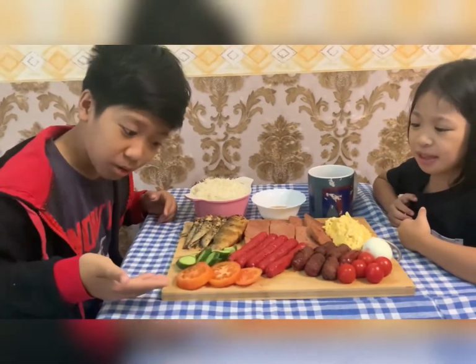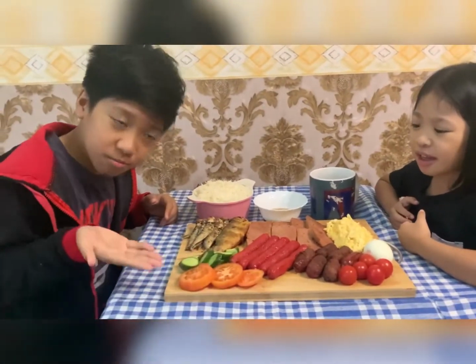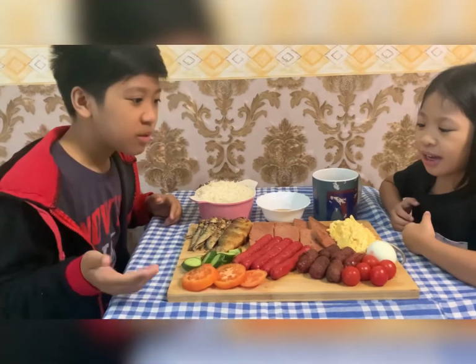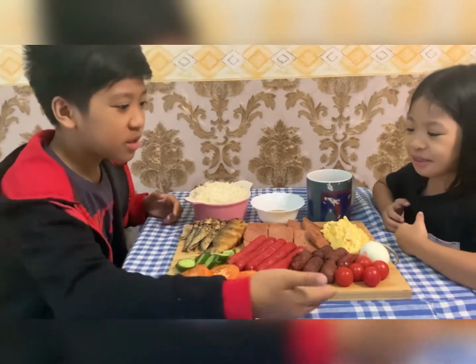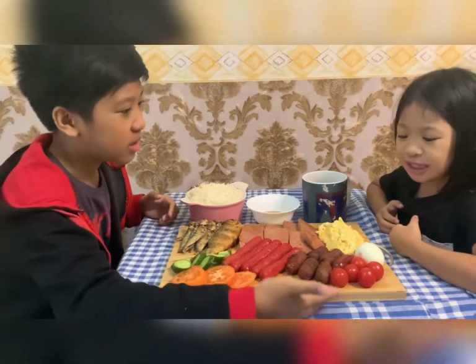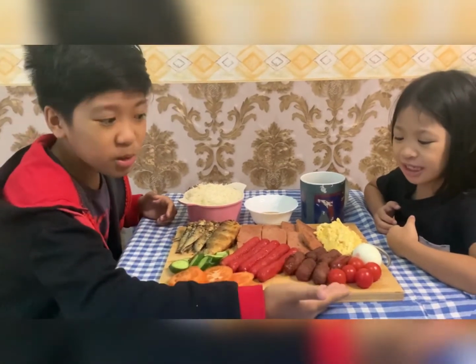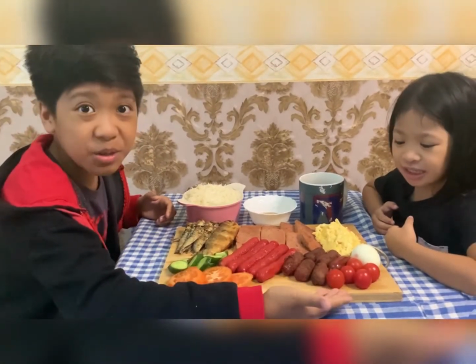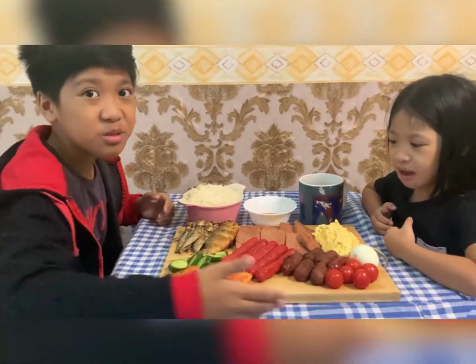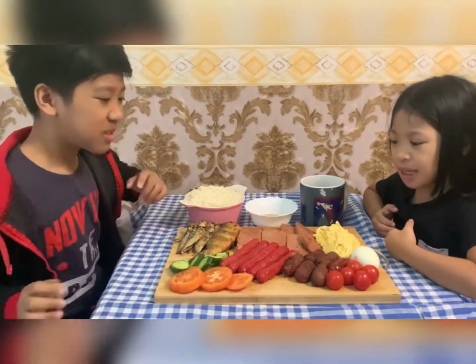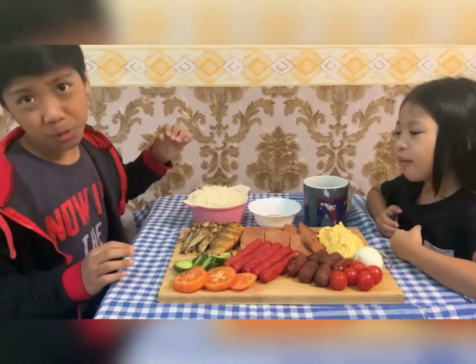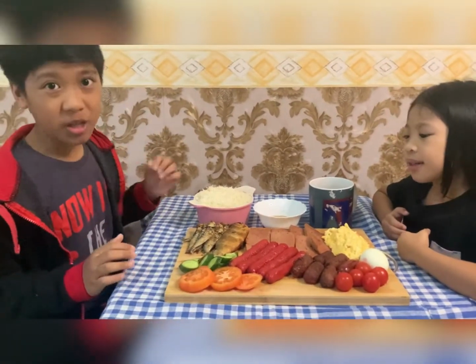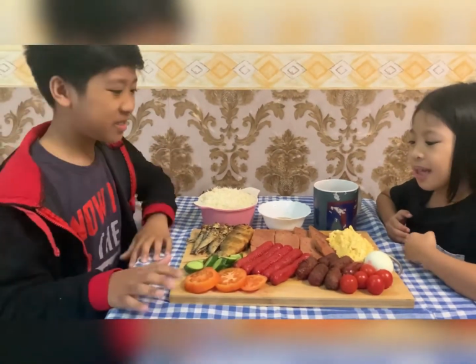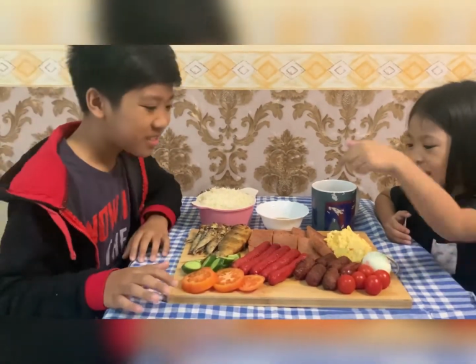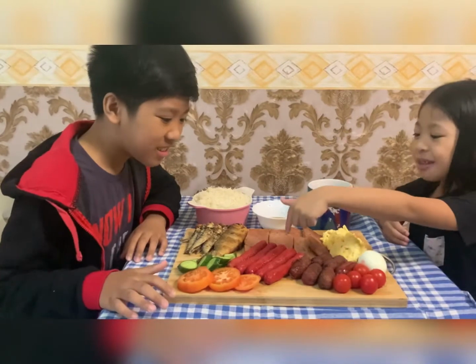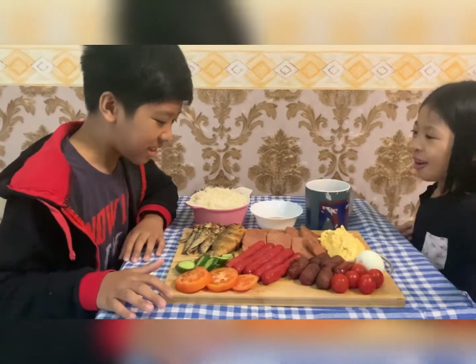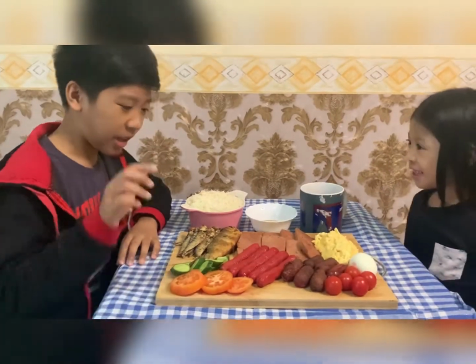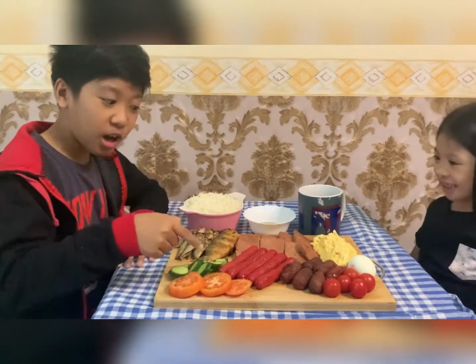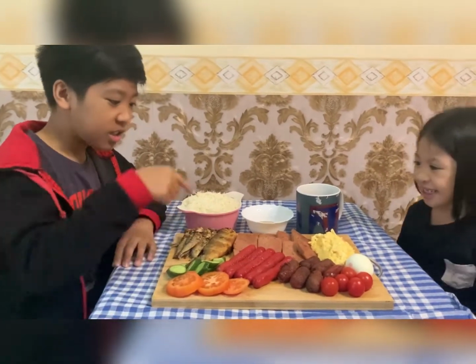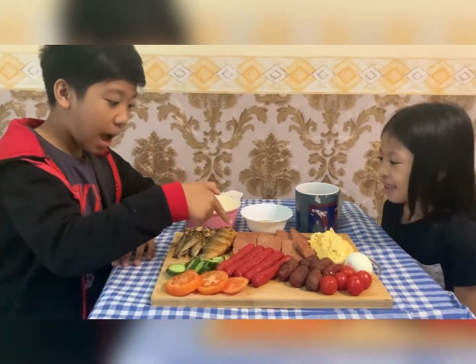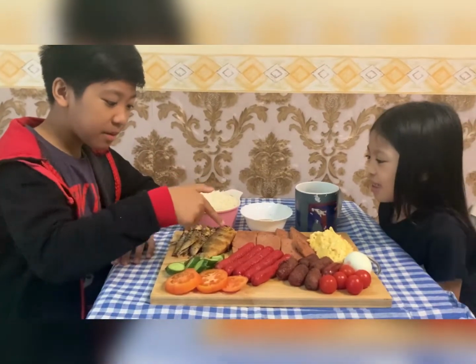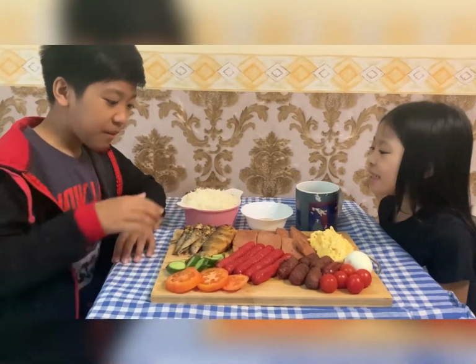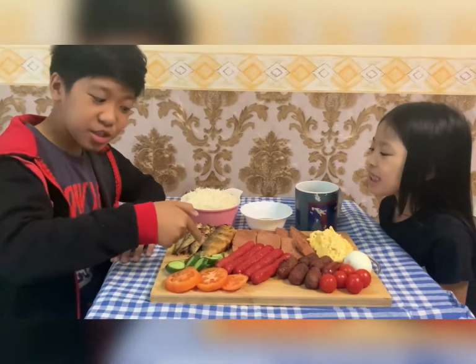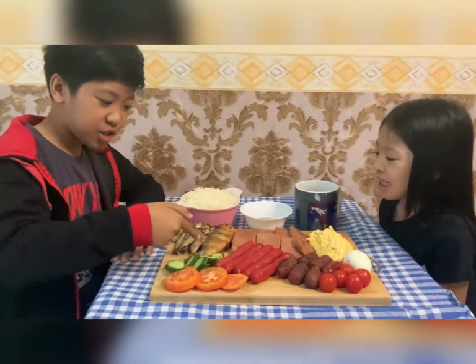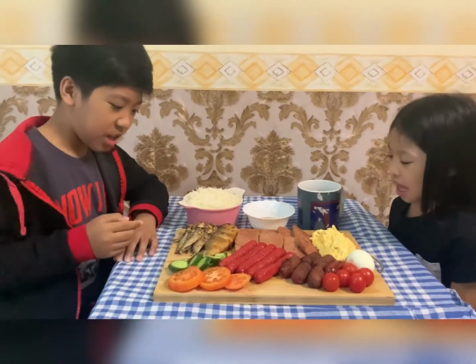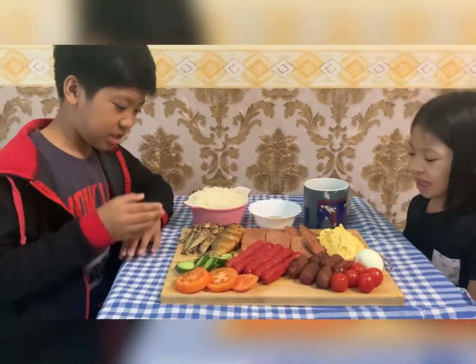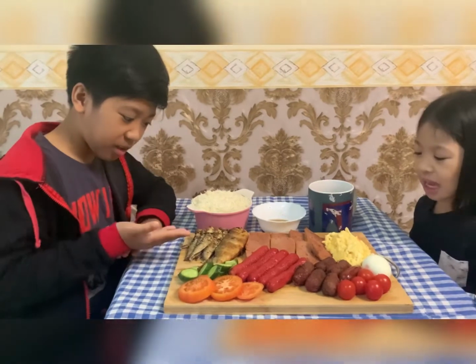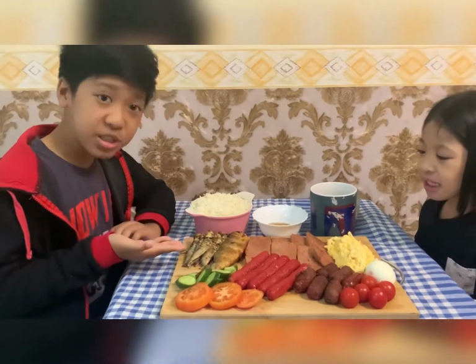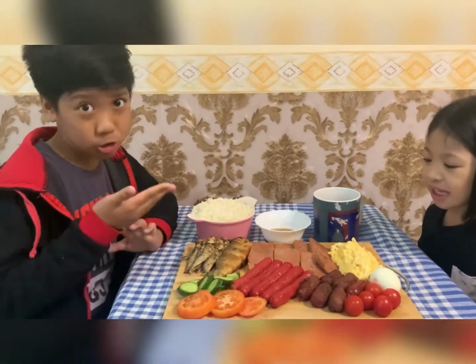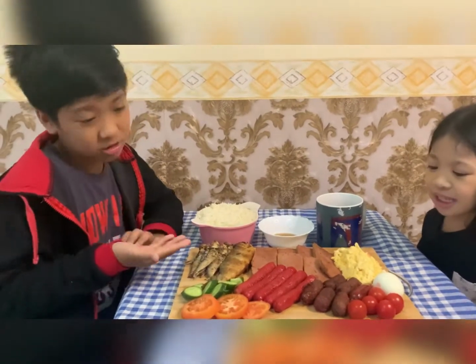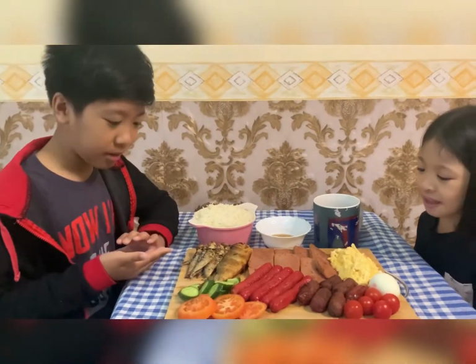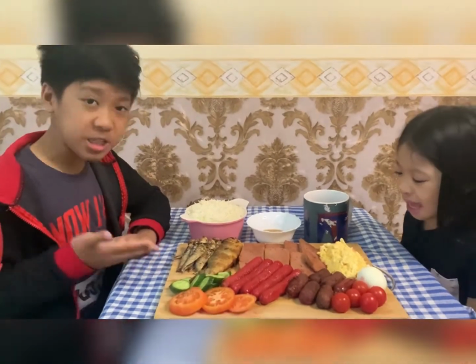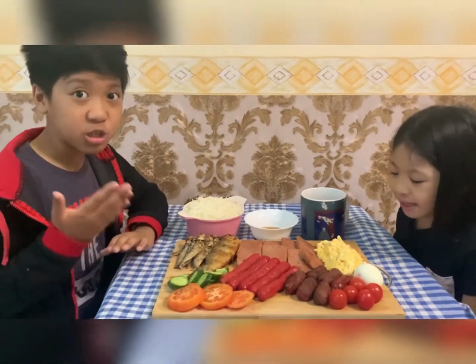Tomatoes. Hot dogs. Small tomatoes — that's what we call it. Hot dogs, yeah, we got hot dogs. Ham. Fish. And salty fish. I'm not sure, but I'm guessing it's salty.